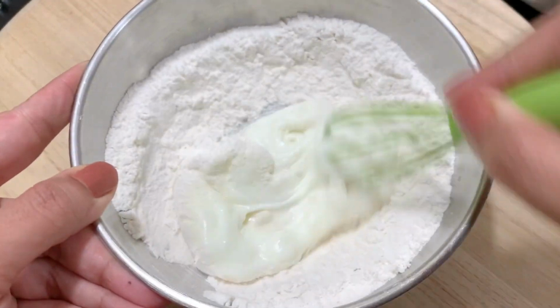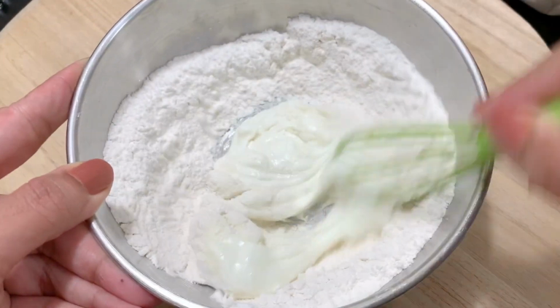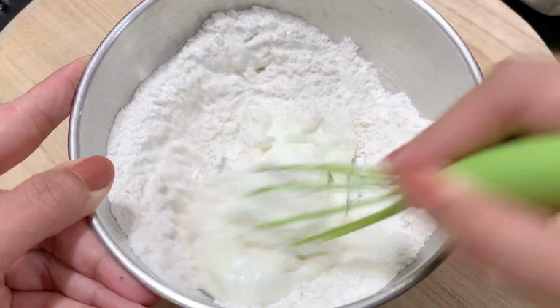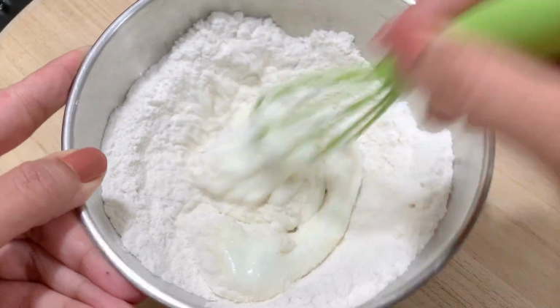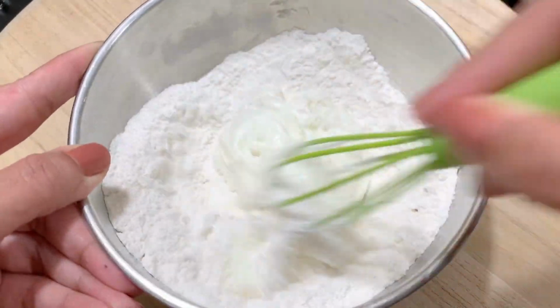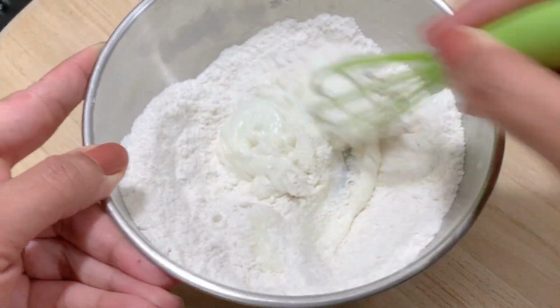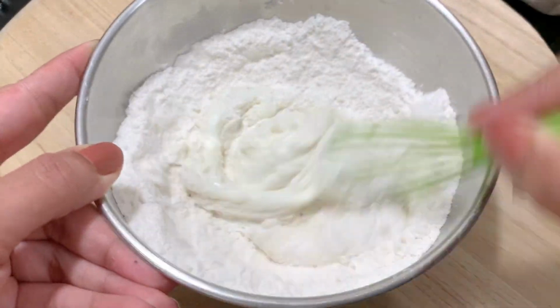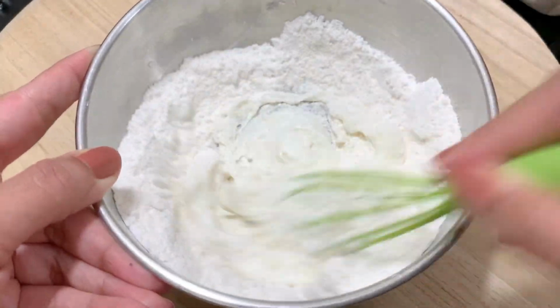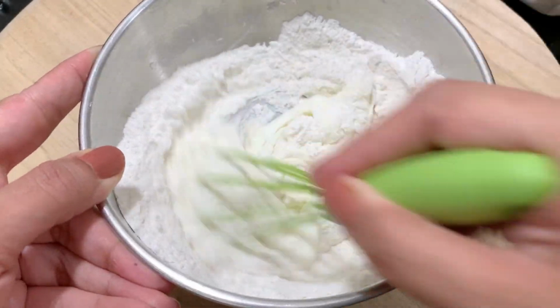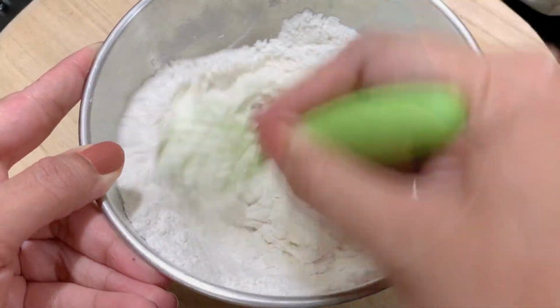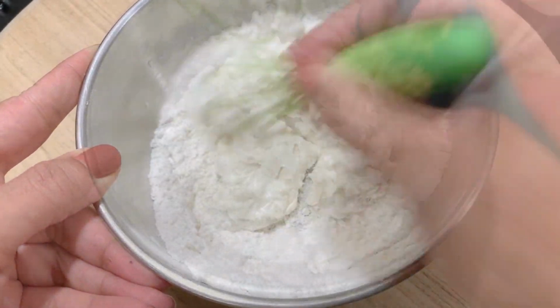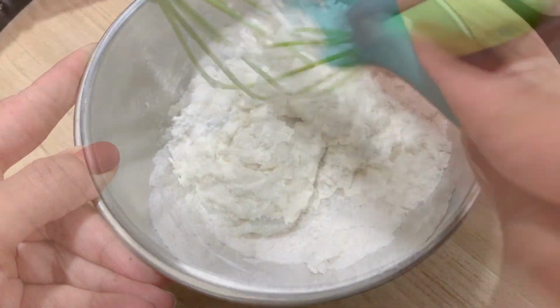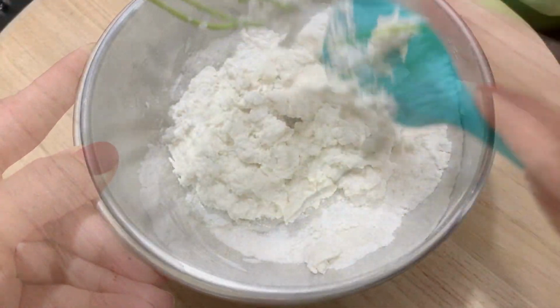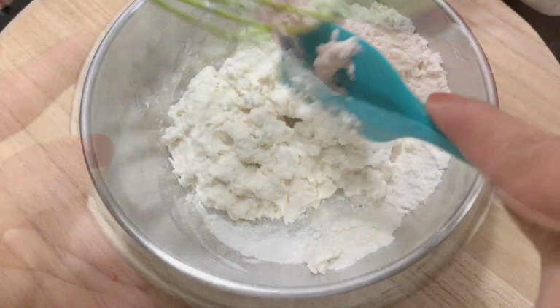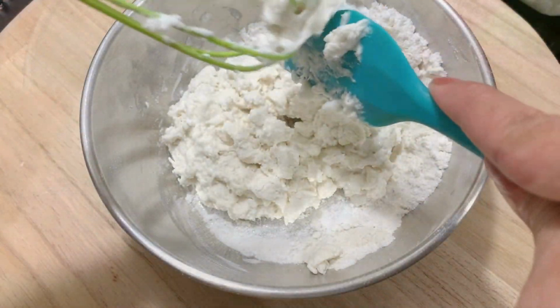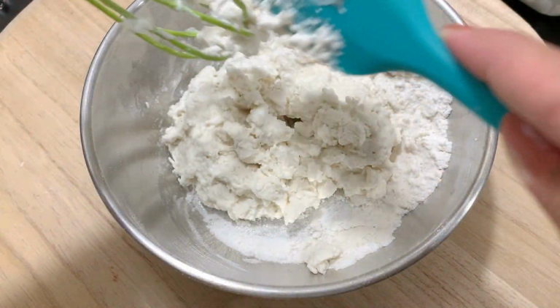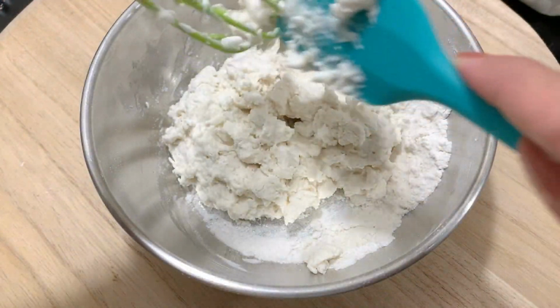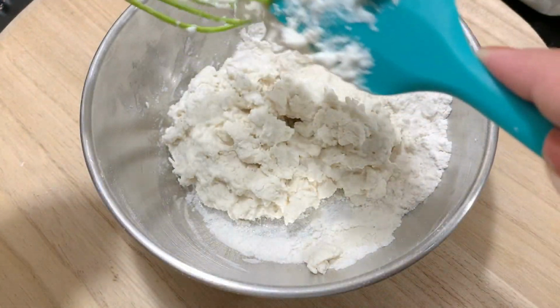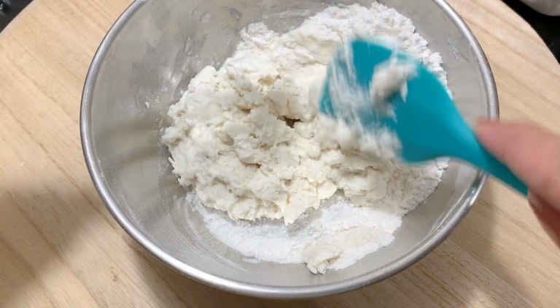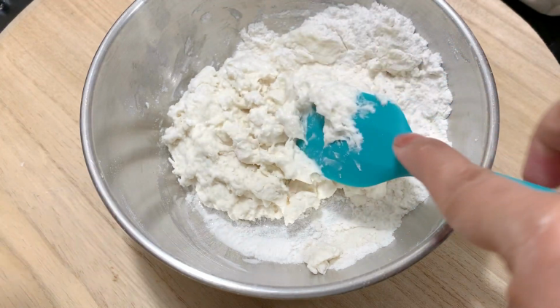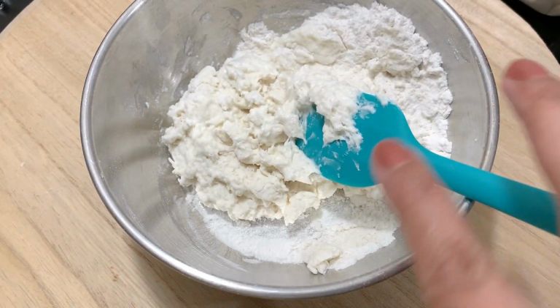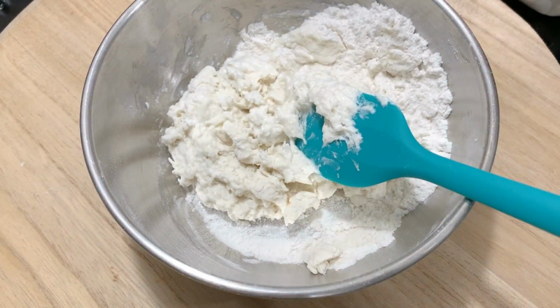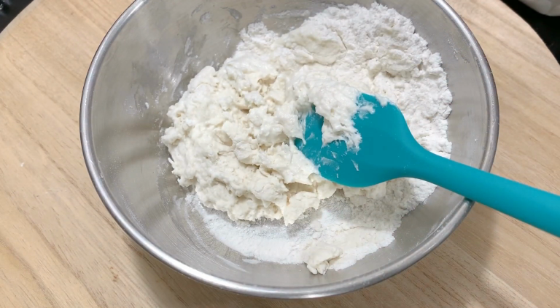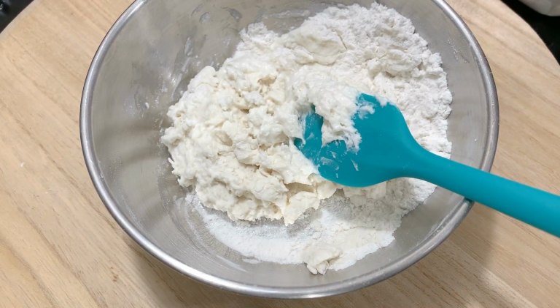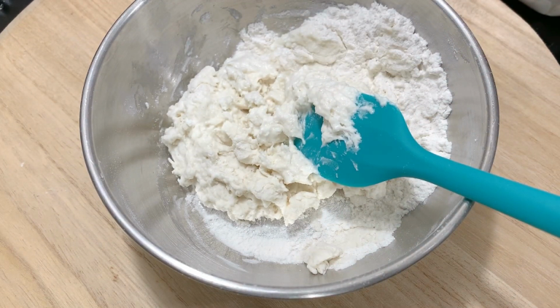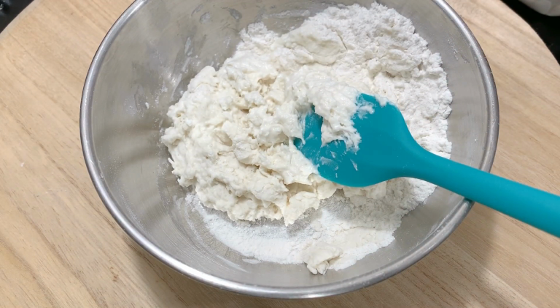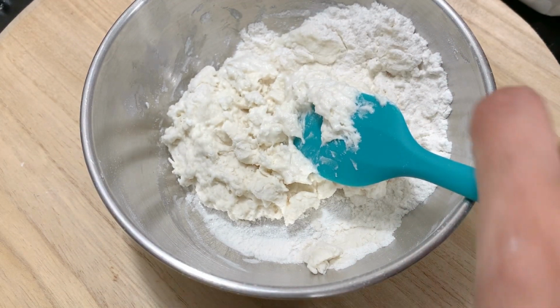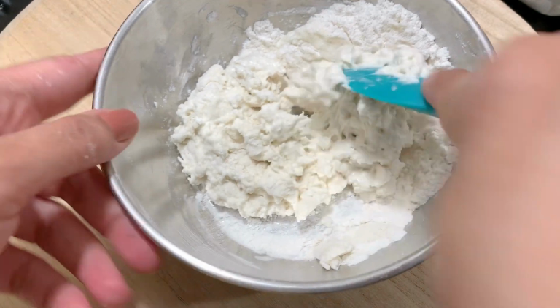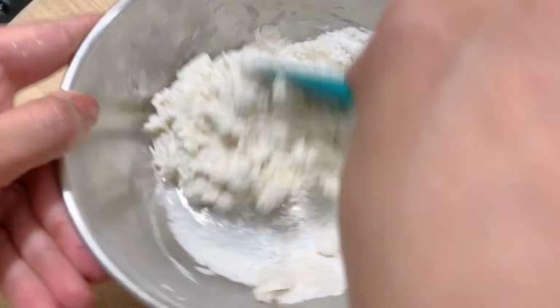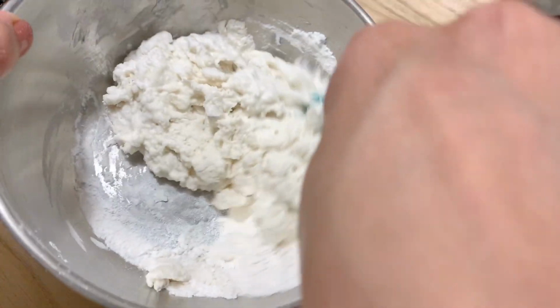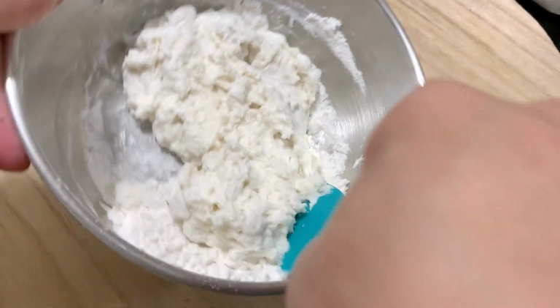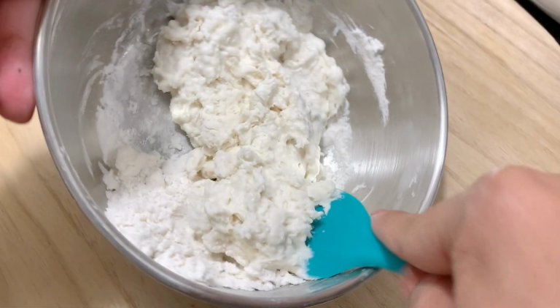After adding the yogurt, you have to mix it so that it becomes a batter. Mix it until you don't see any dry flour. It will become a sticky dough.